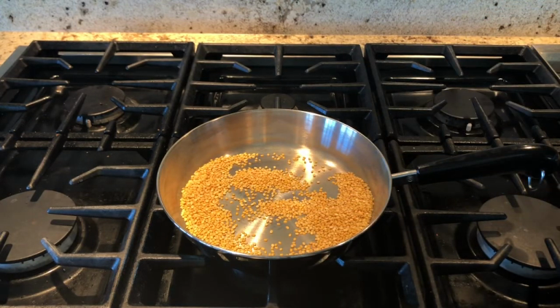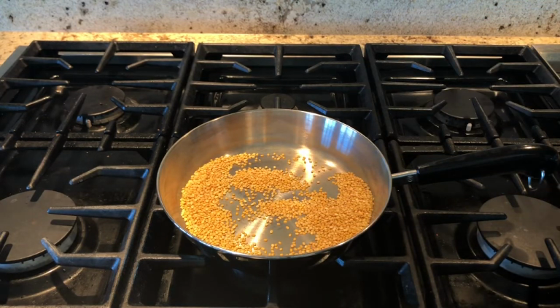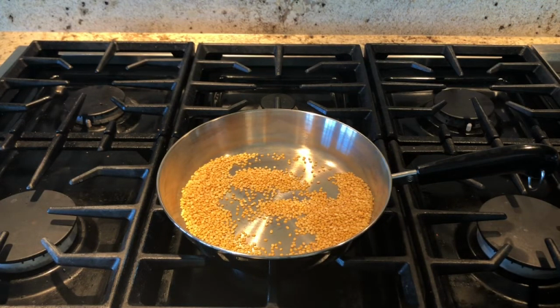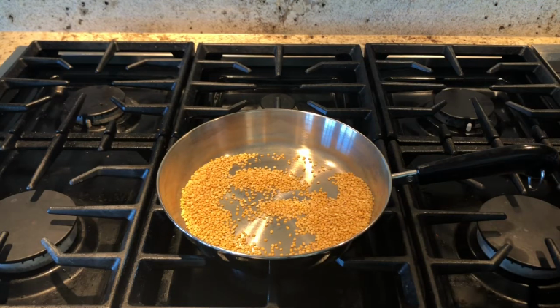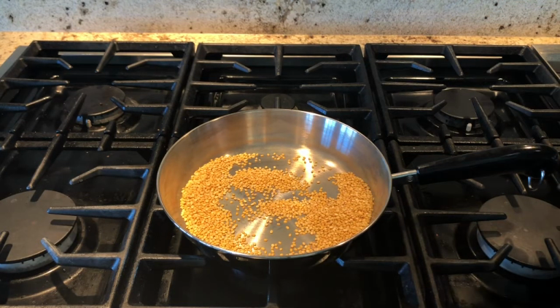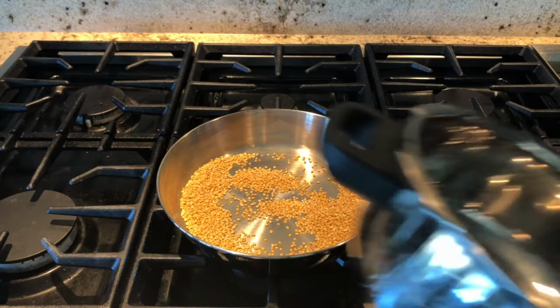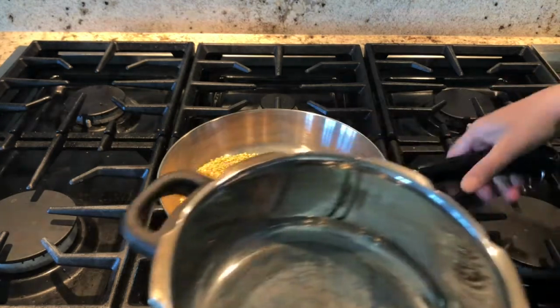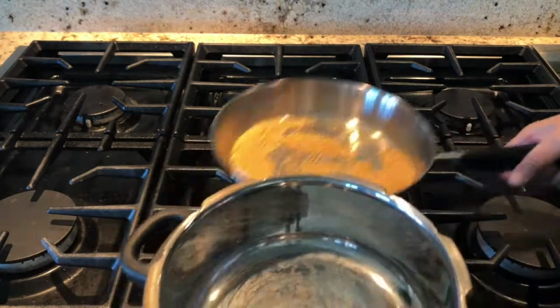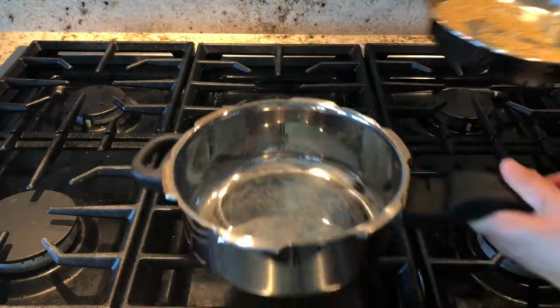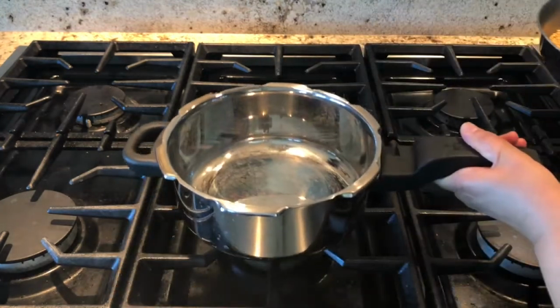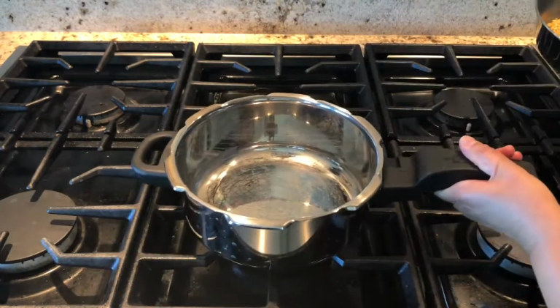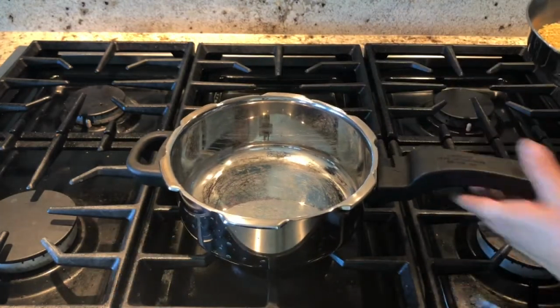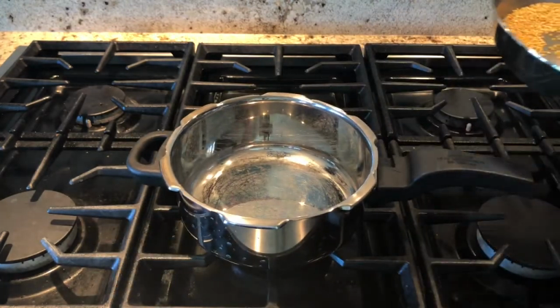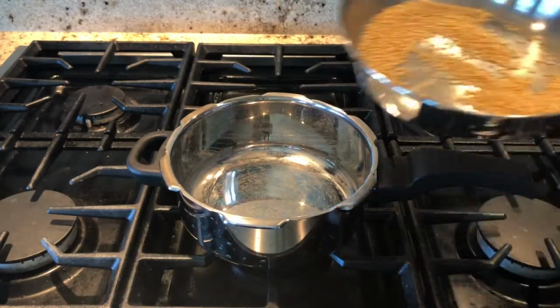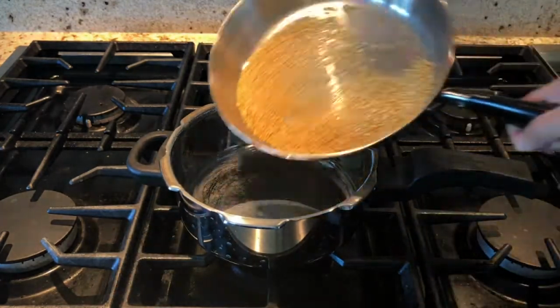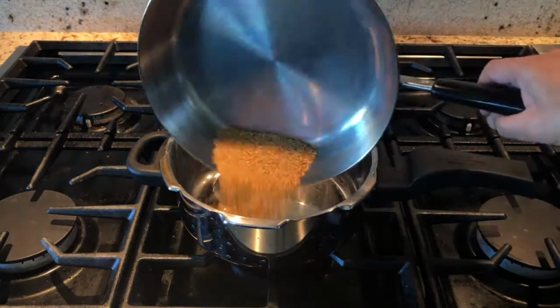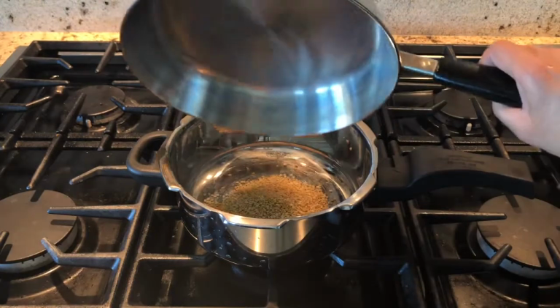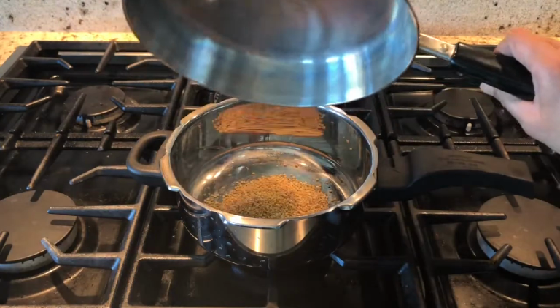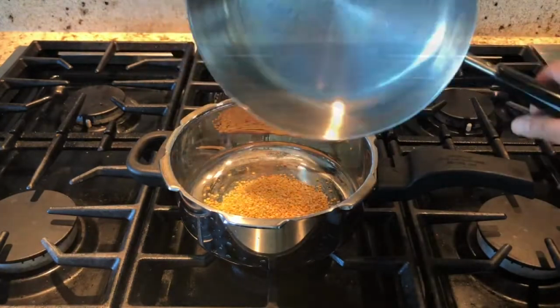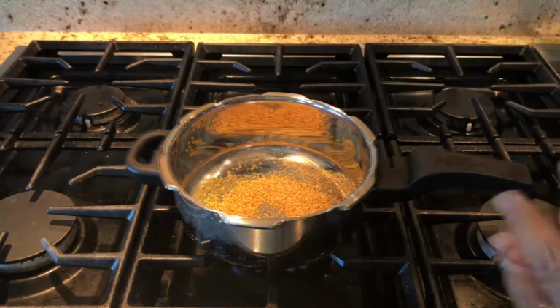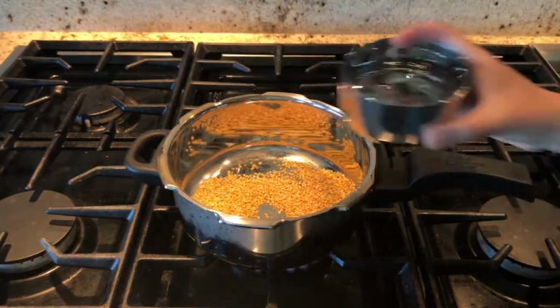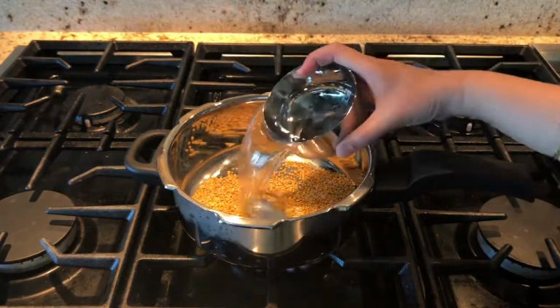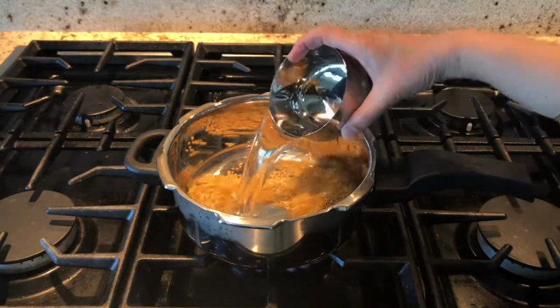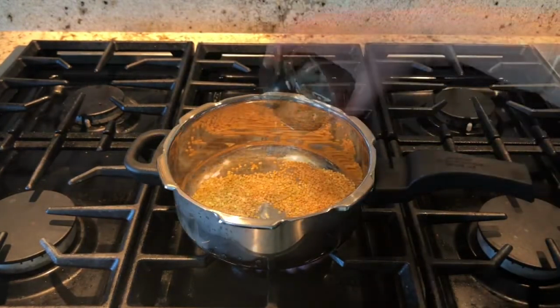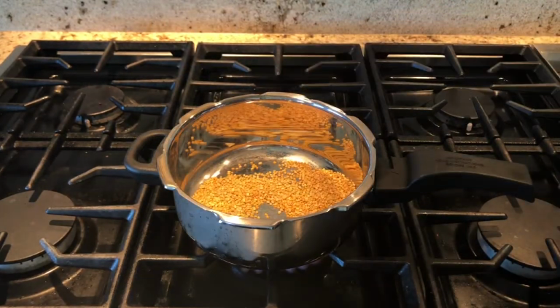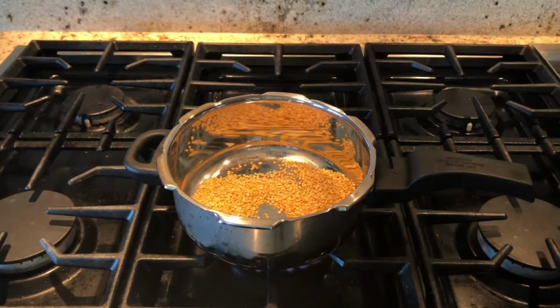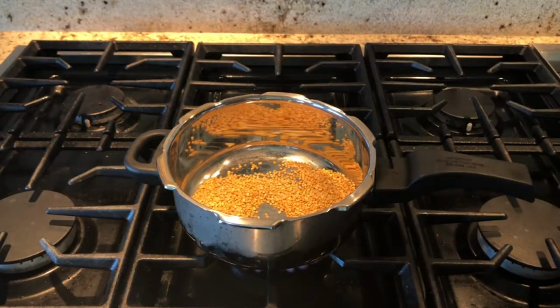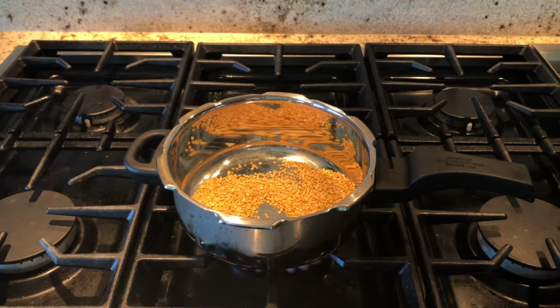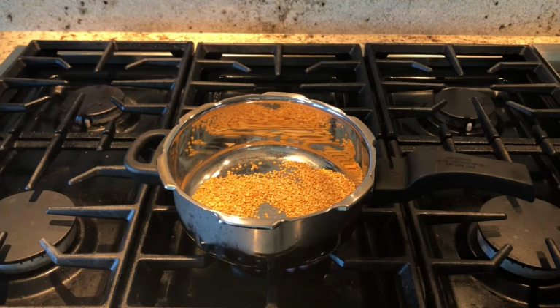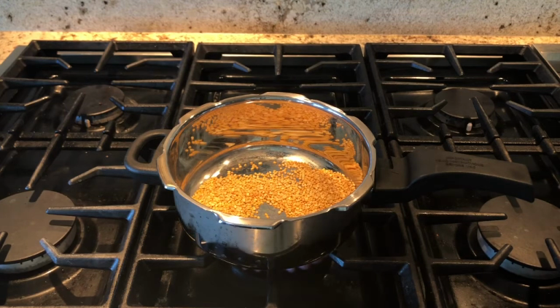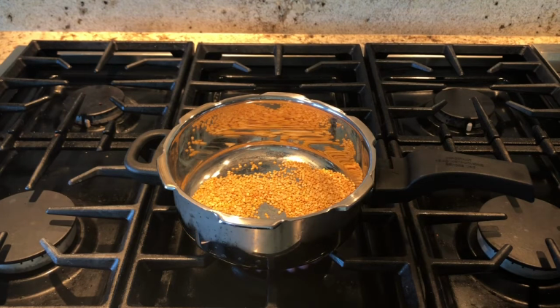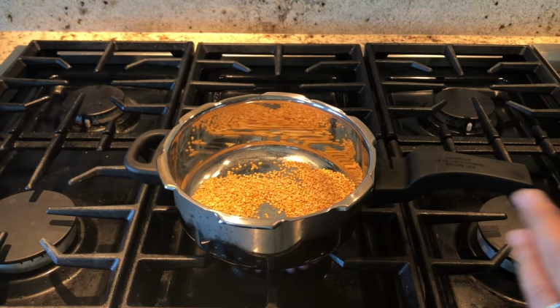I am going to use a pressure cooker to make the pongal, so you can transfer this dal to a pressure cooker. Add water to the moong dal and rinse it, then switch on the stove and add two cups of water.